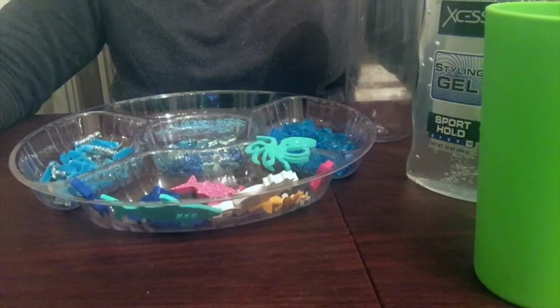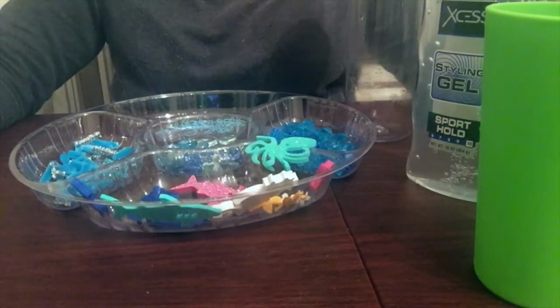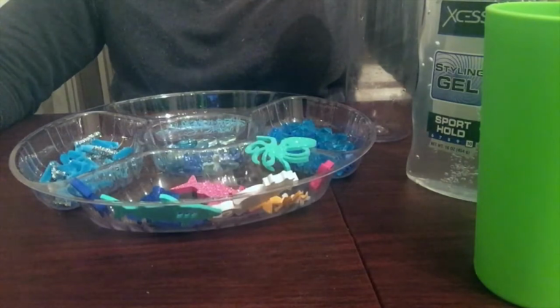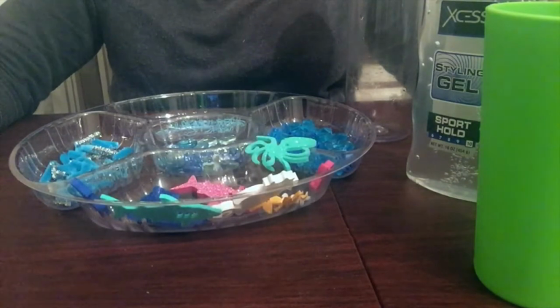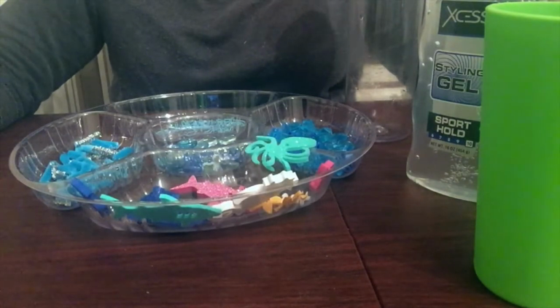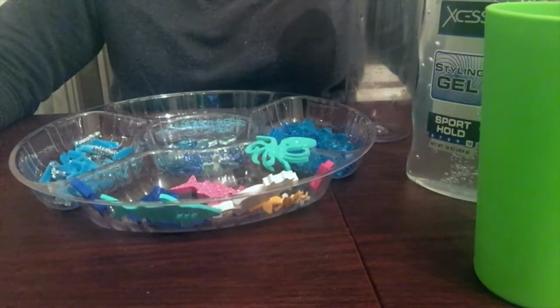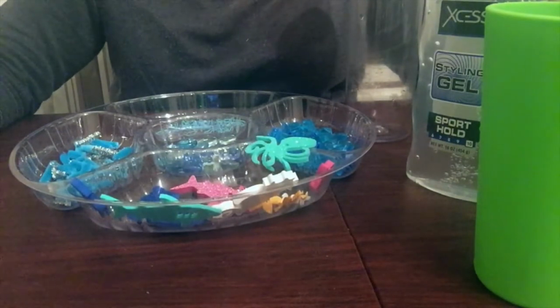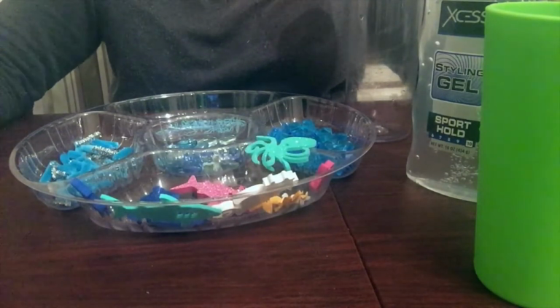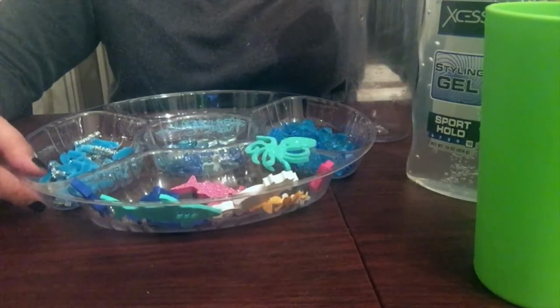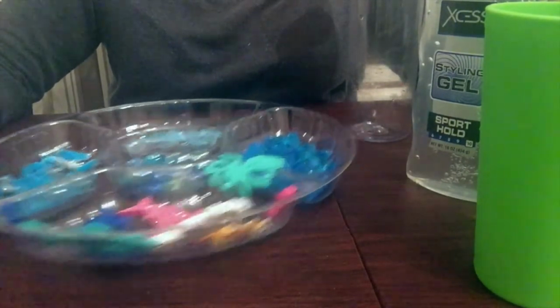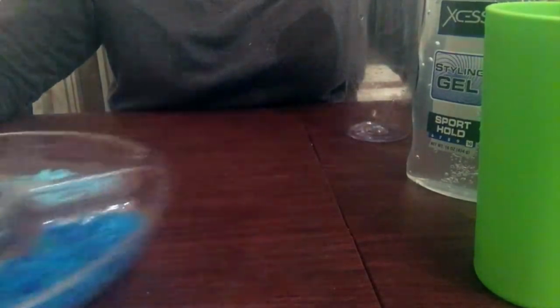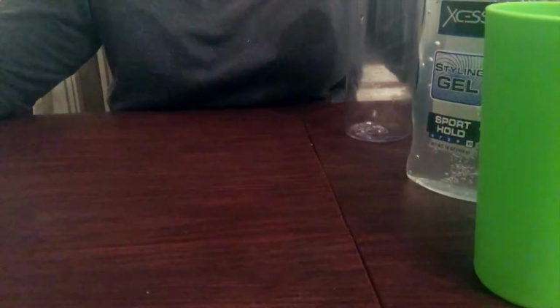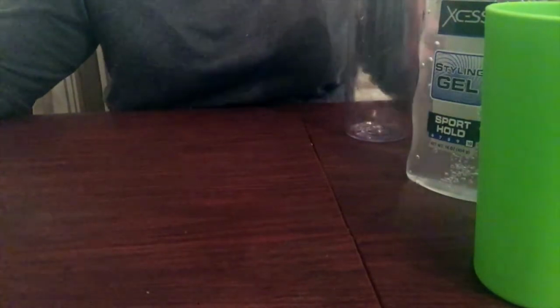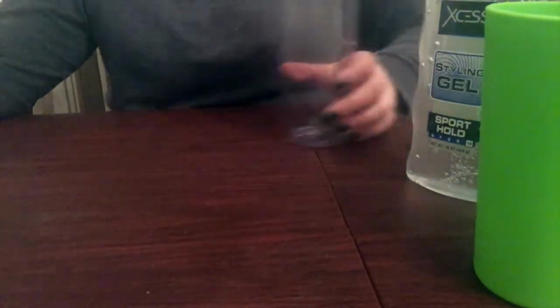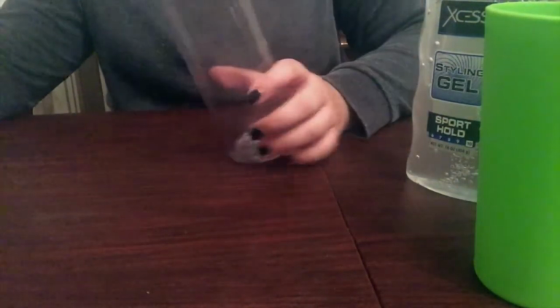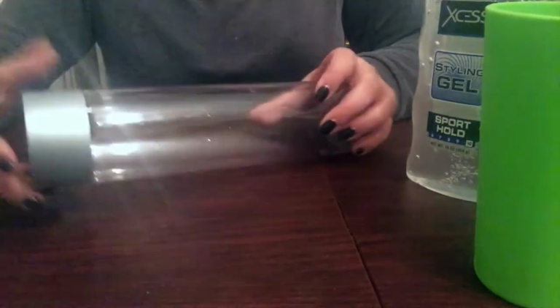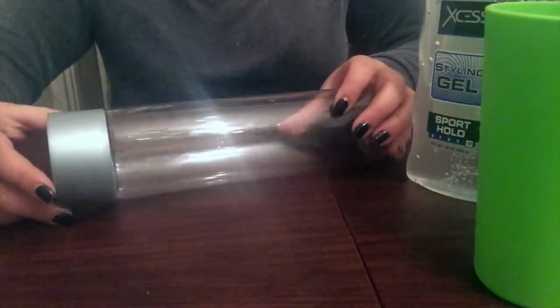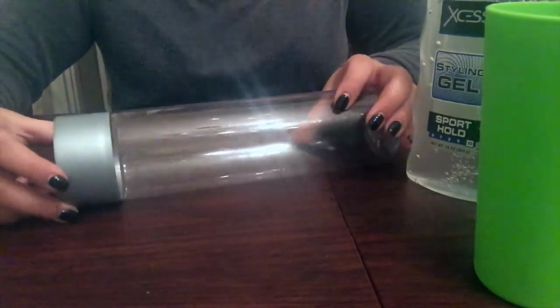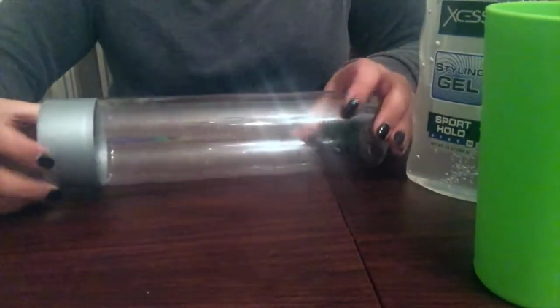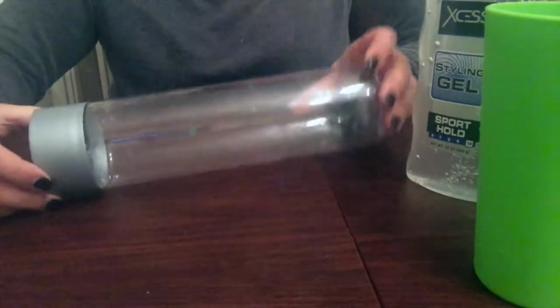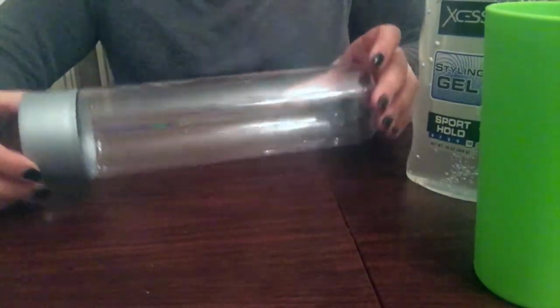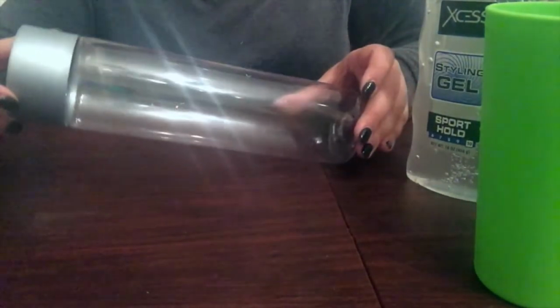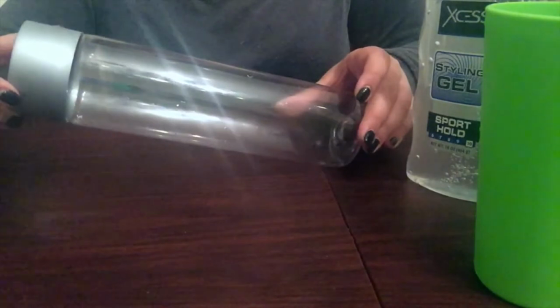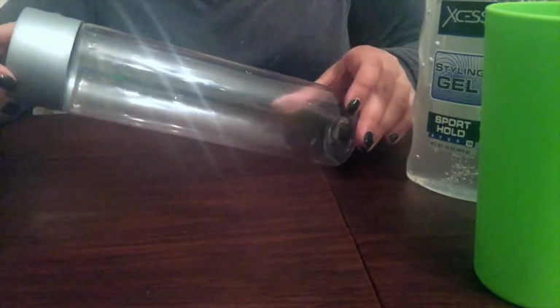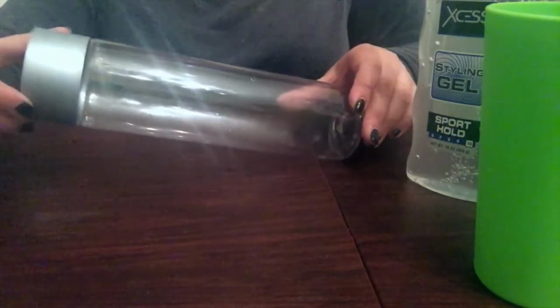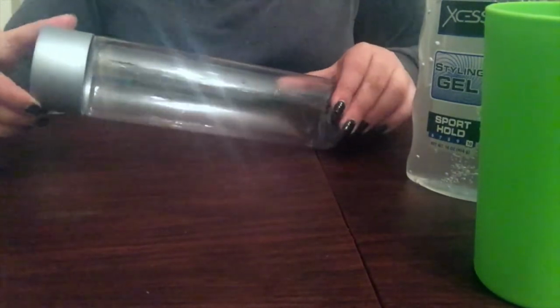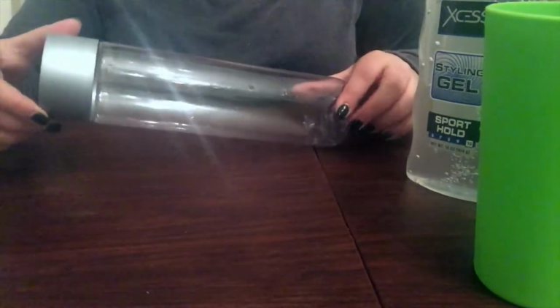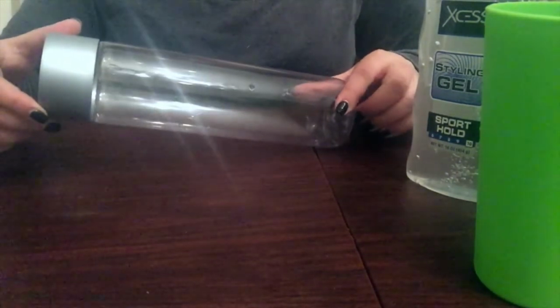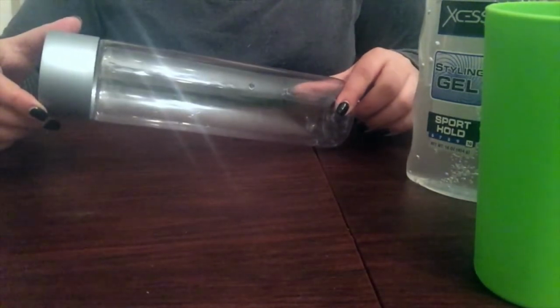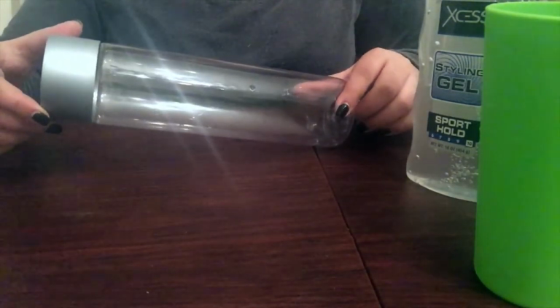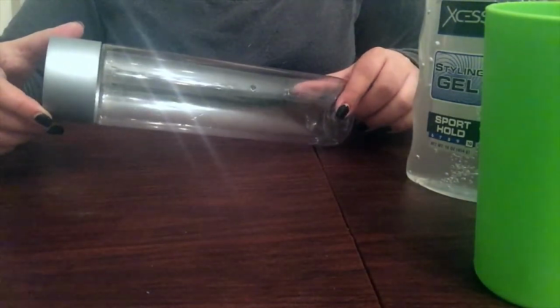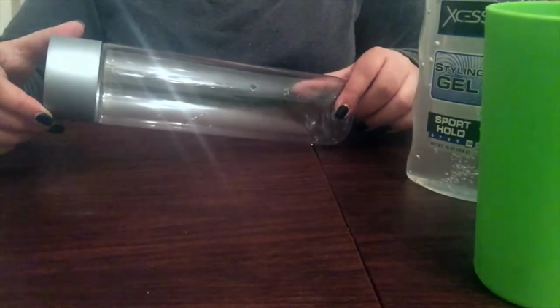You're probably sitting there going, what the heck is a sensory bottle? It's really simple. It's basically a plastic bottle that's filled with a variety of liquid and solid materials that provides opportunities for observation and experimentation for your child.